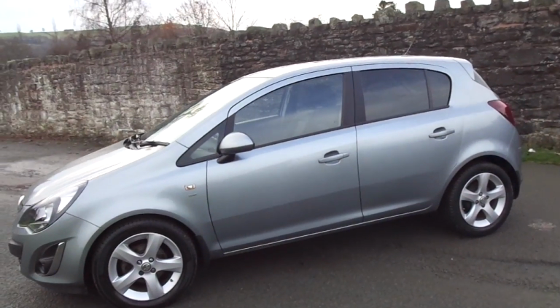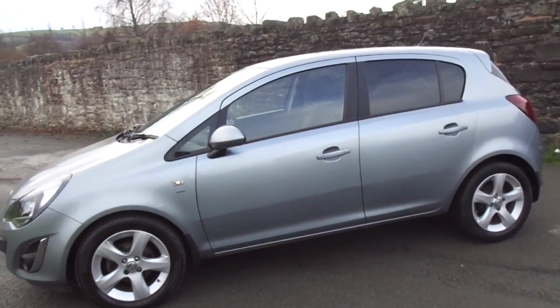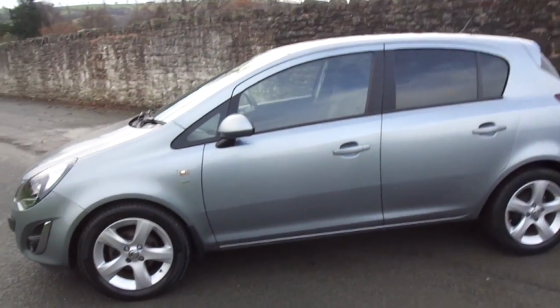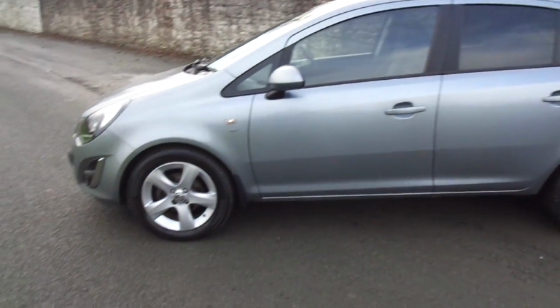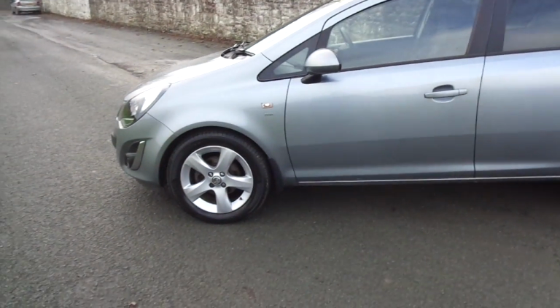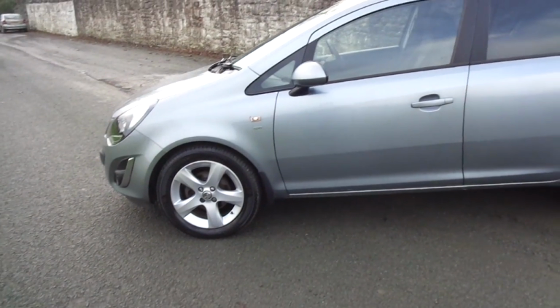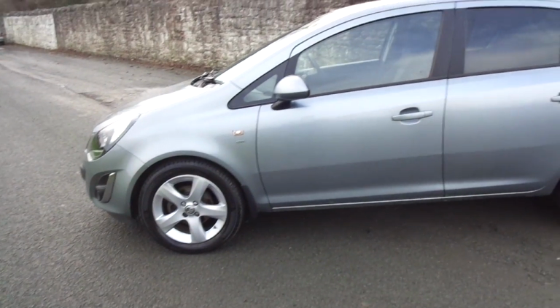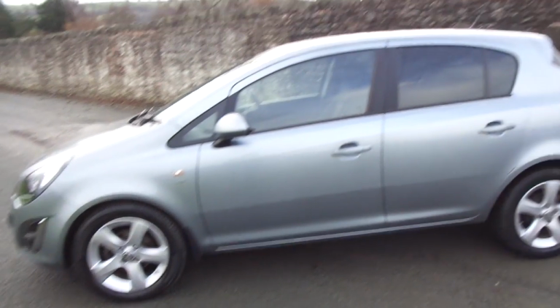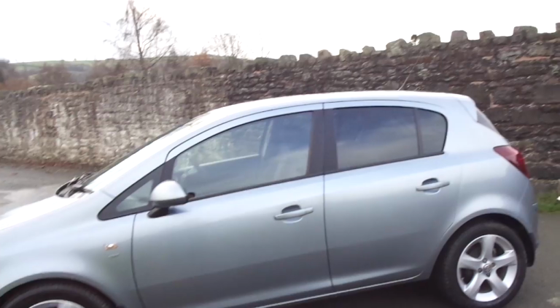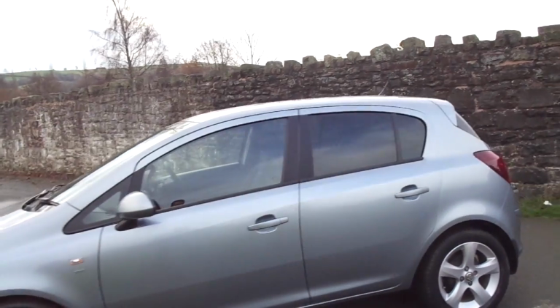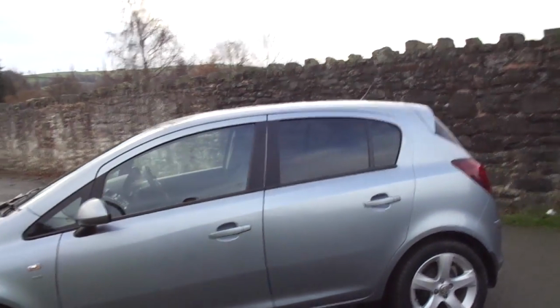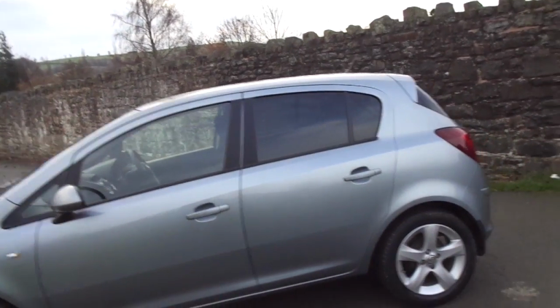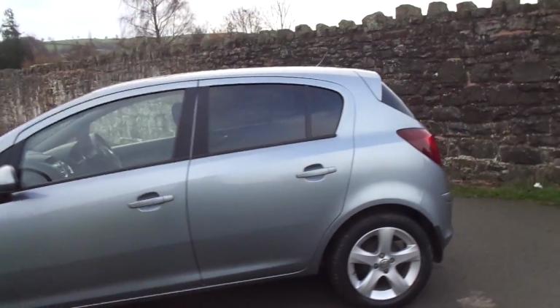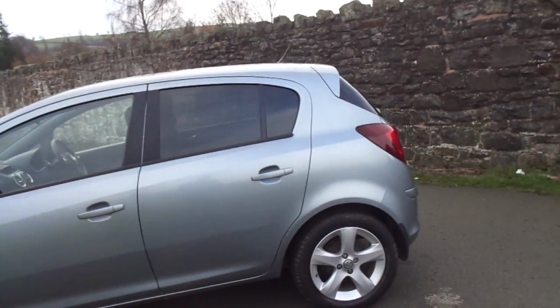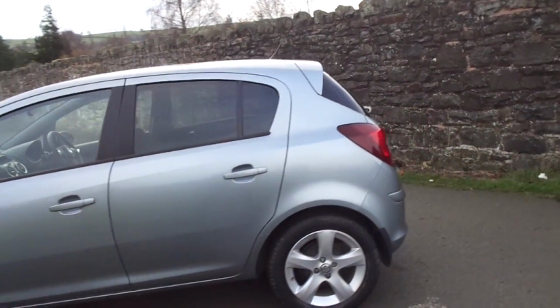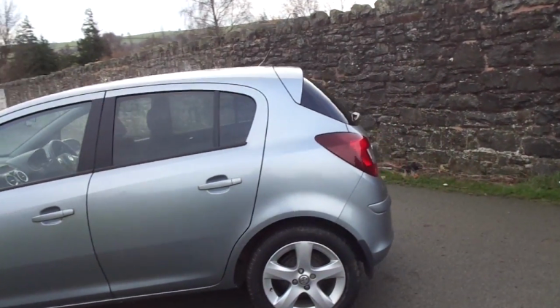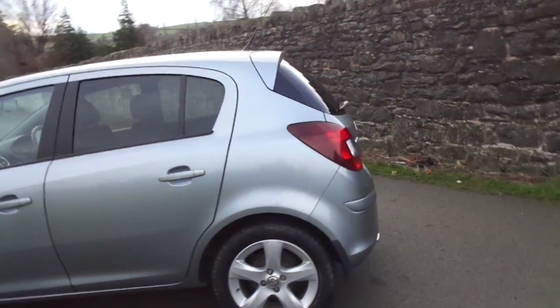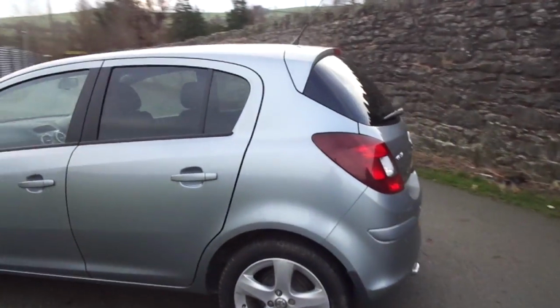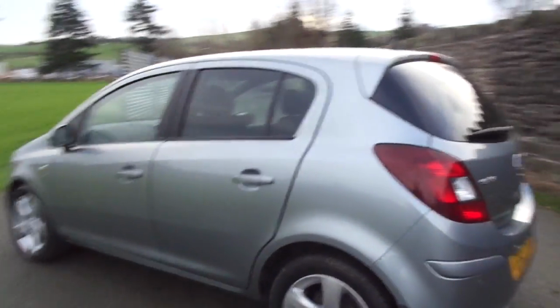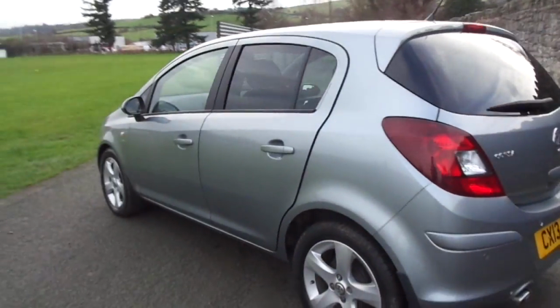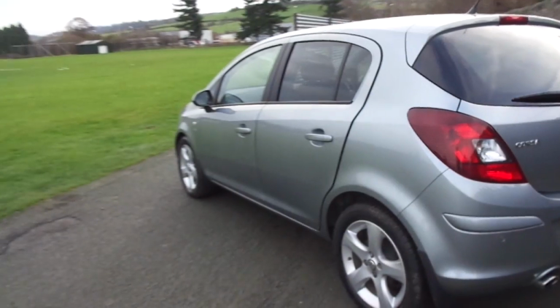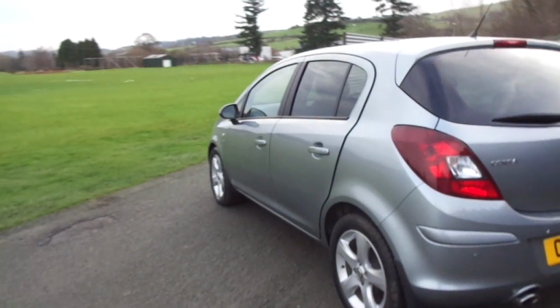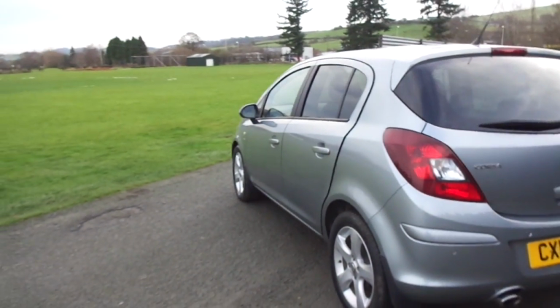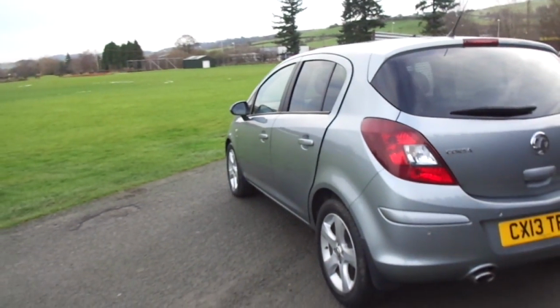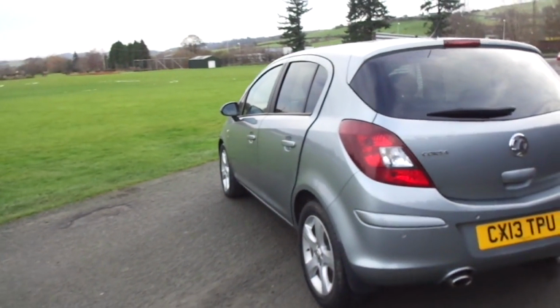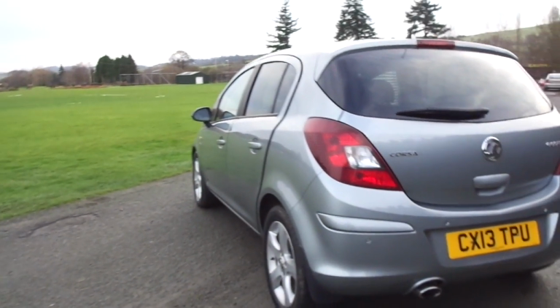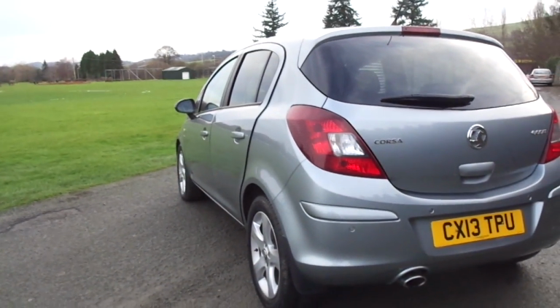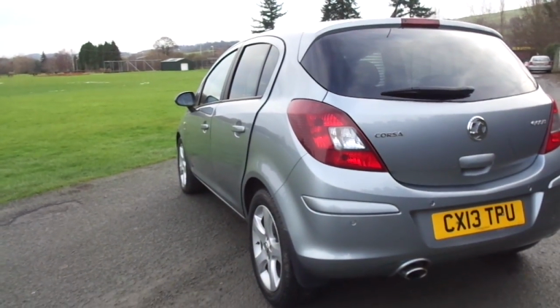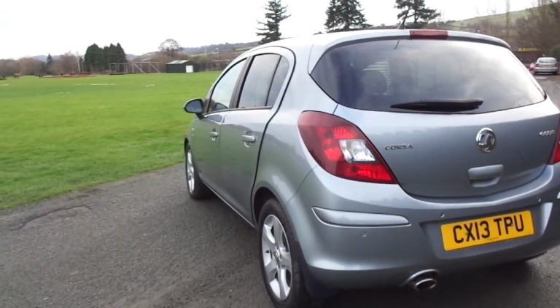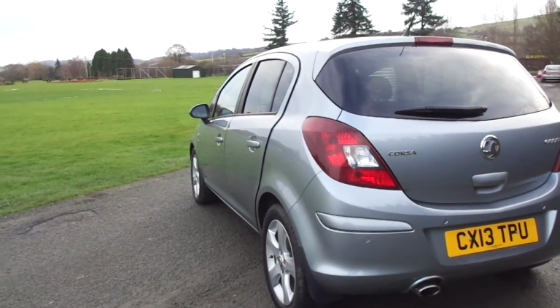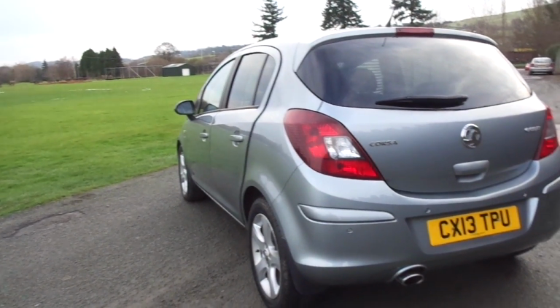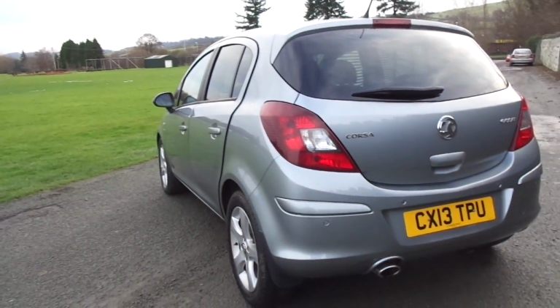As you can see, this one has some nicely designed 5 spoke alloy wheels, also in a bluish silver colour. The condition of this vehicle is very nice — no major dents or major scuffs, and the tyres are also in fantastic condition.